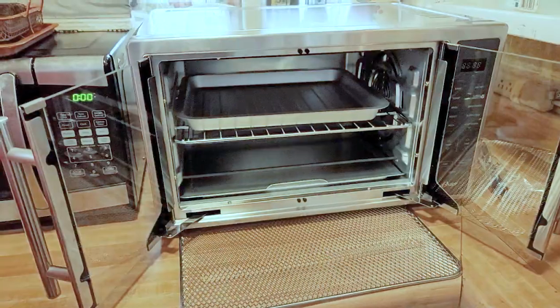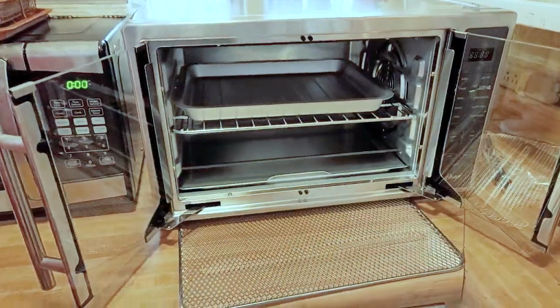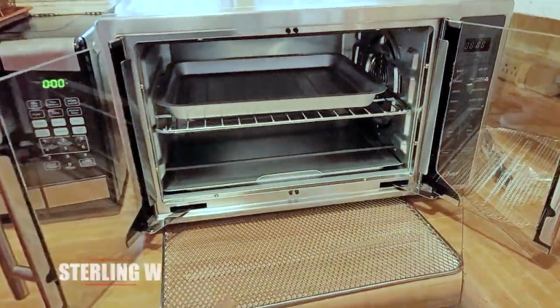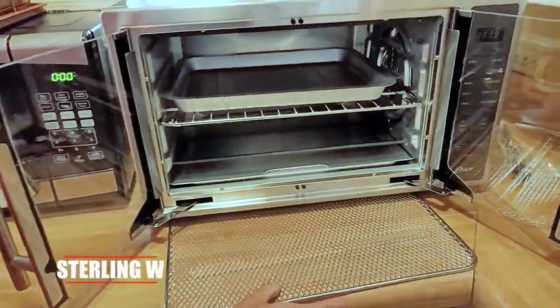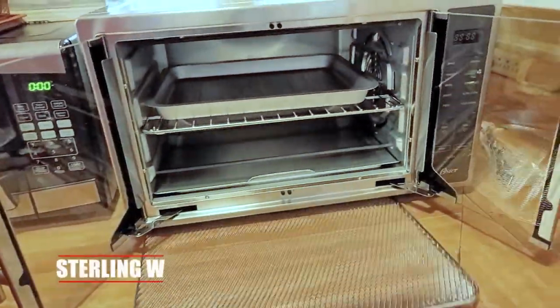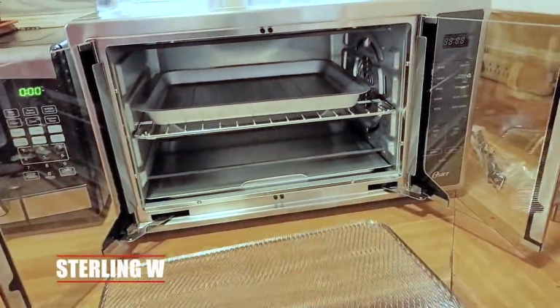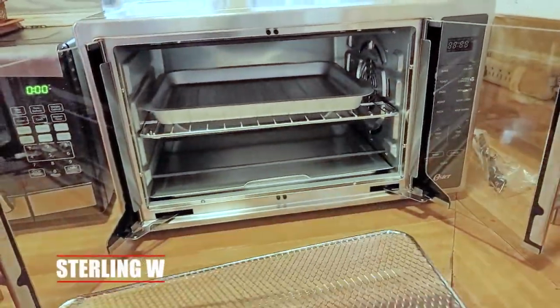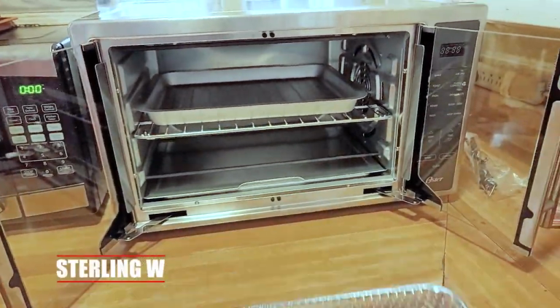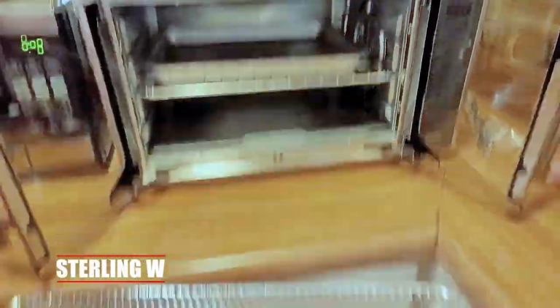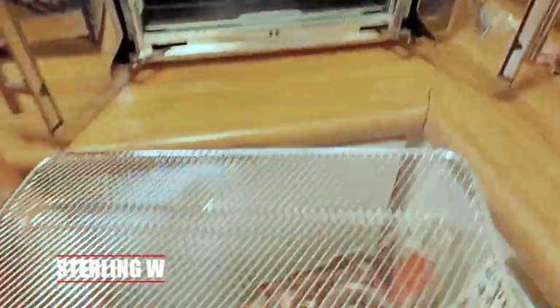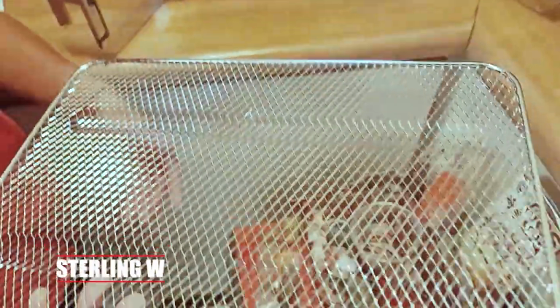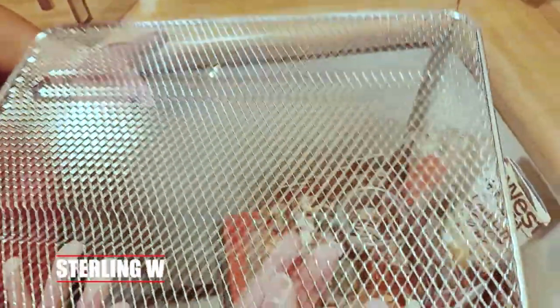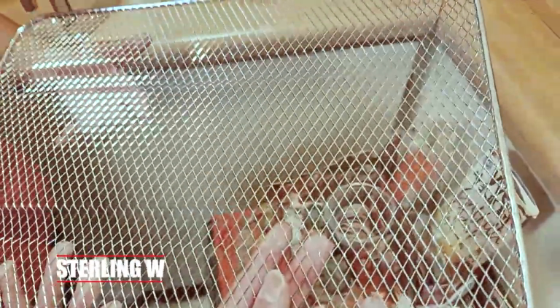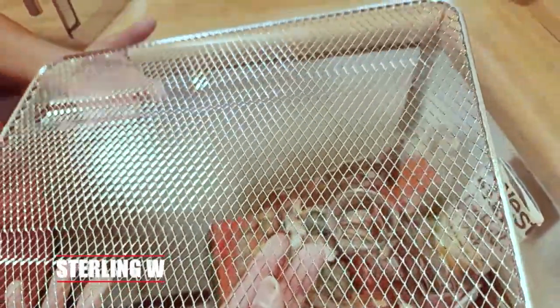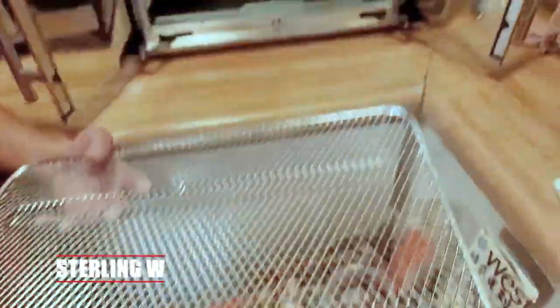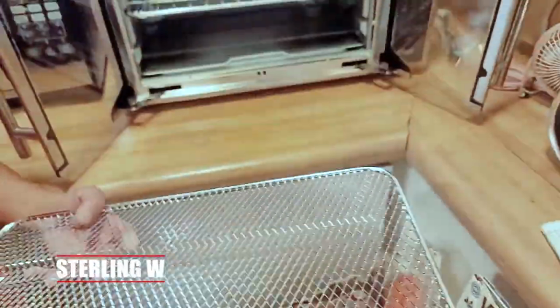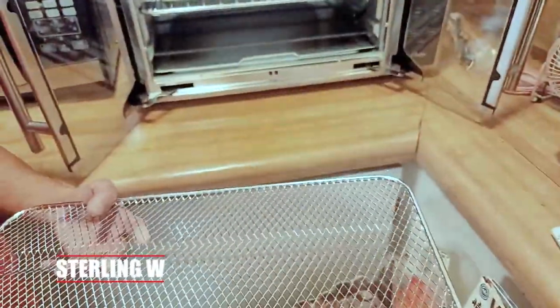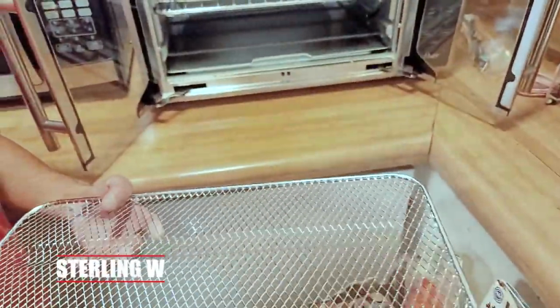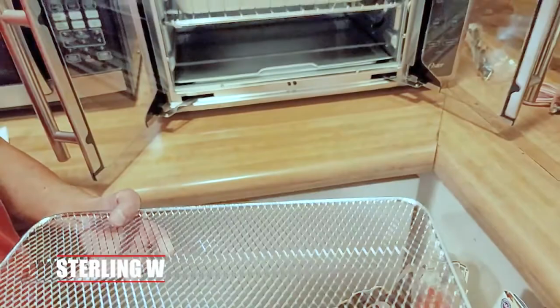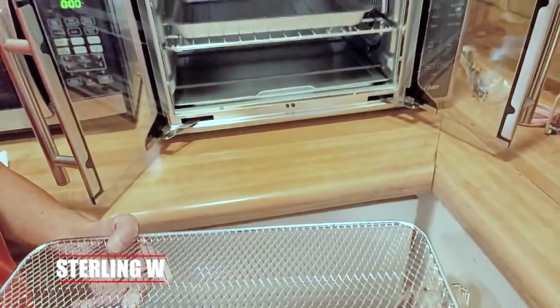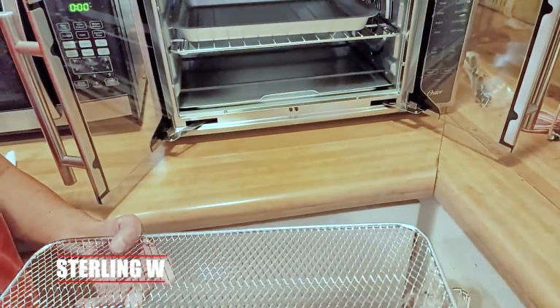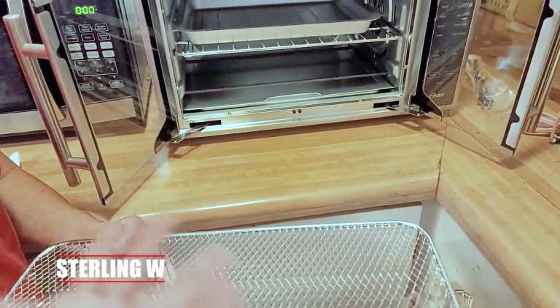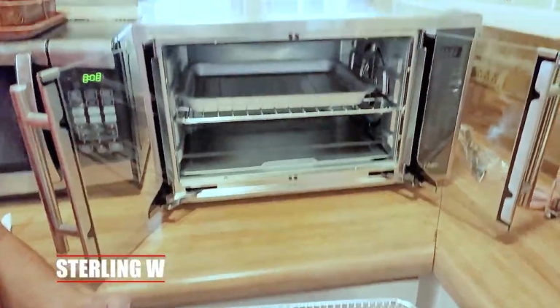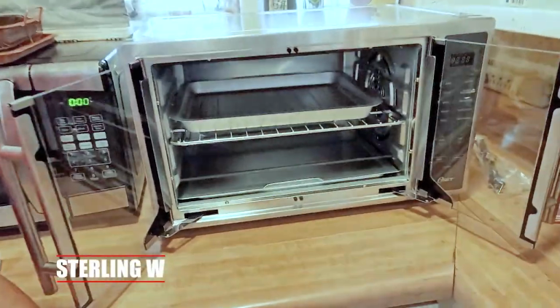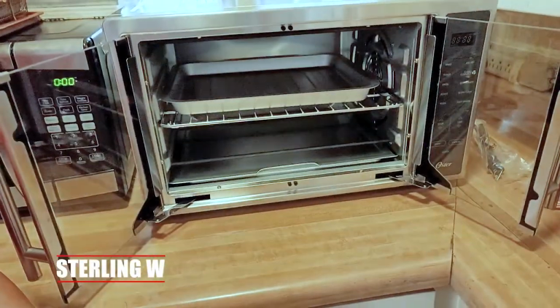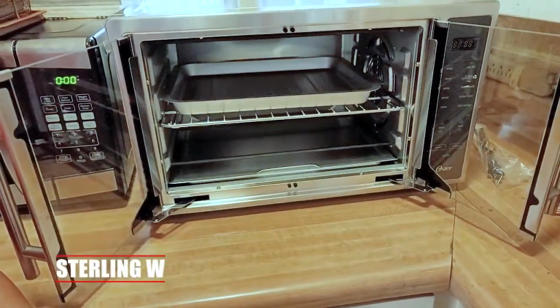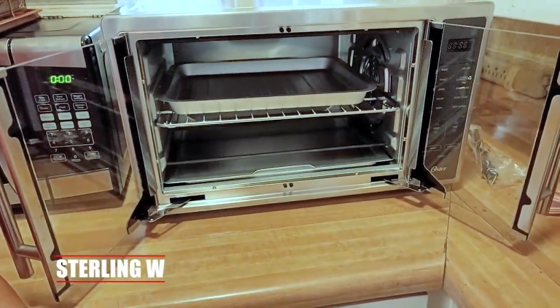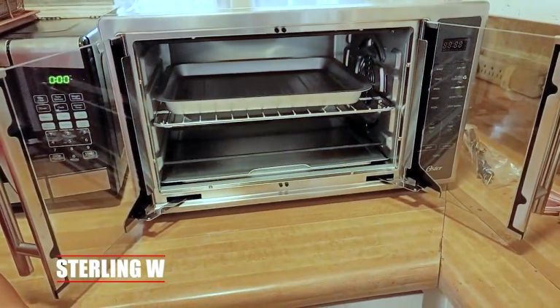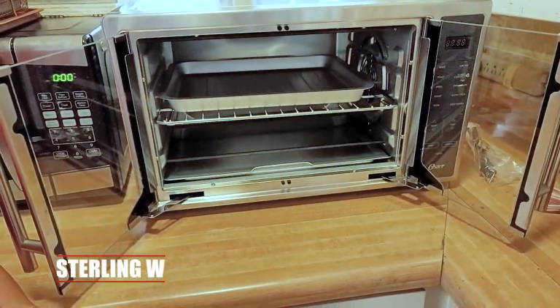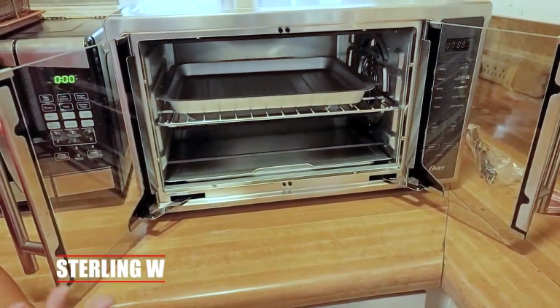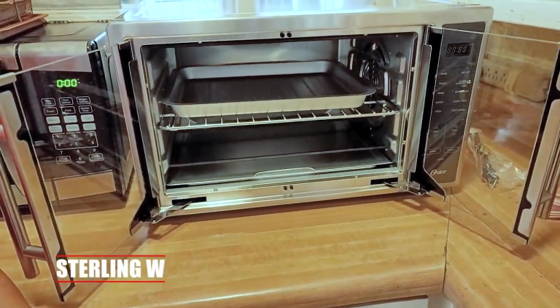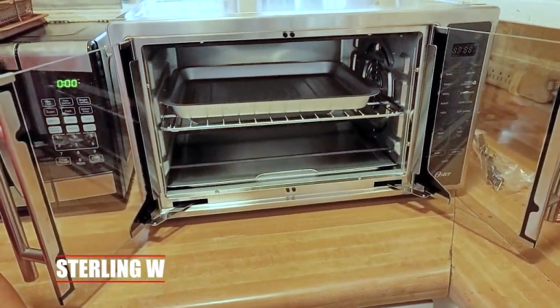Hey guys, it's Tony Debbia, and I'm going to do a quick review as well as unboxing of this Oyster Air Fryer Countertop Toaster Oven with French doors and stainless steel, which is nice.